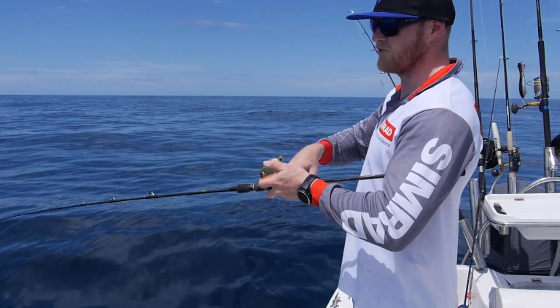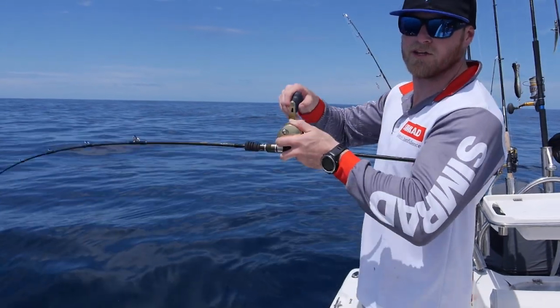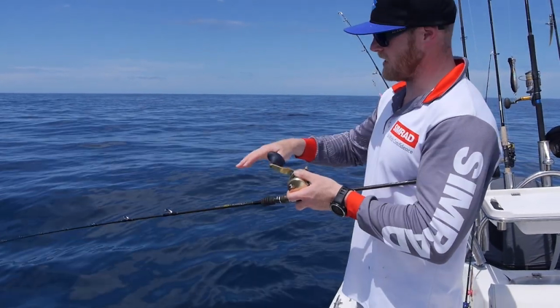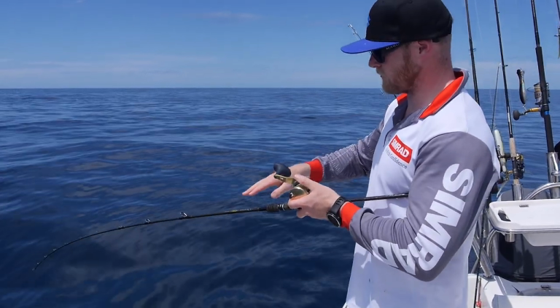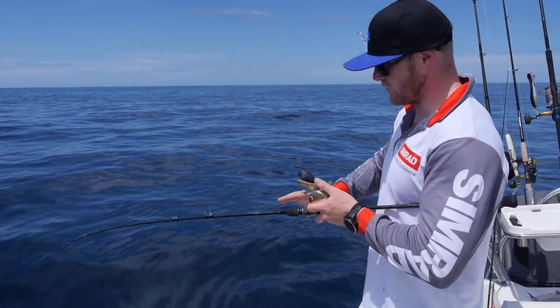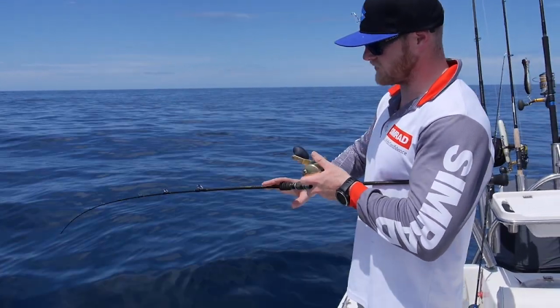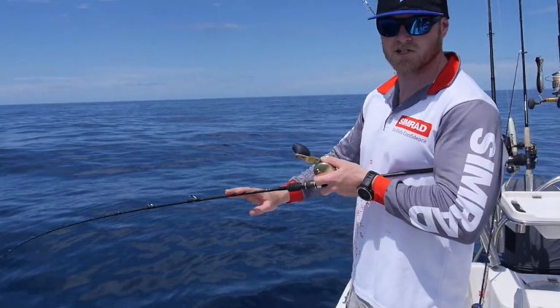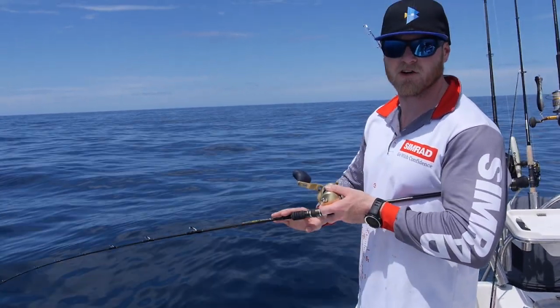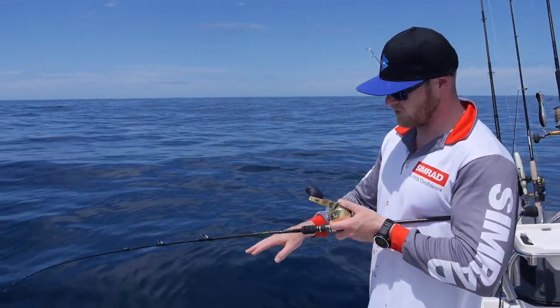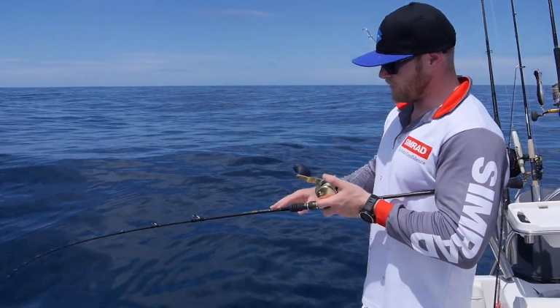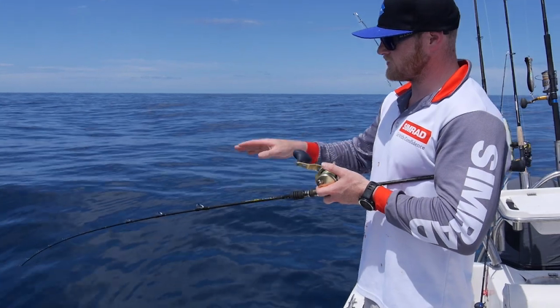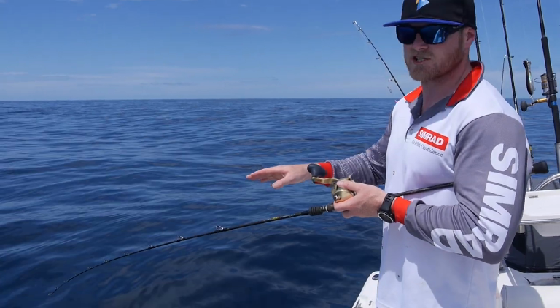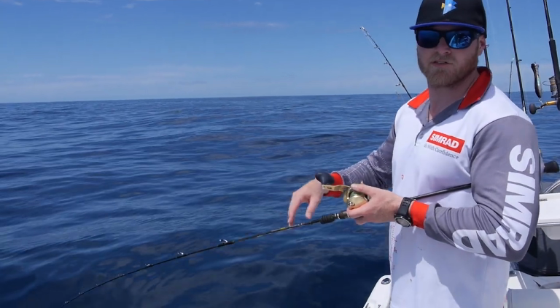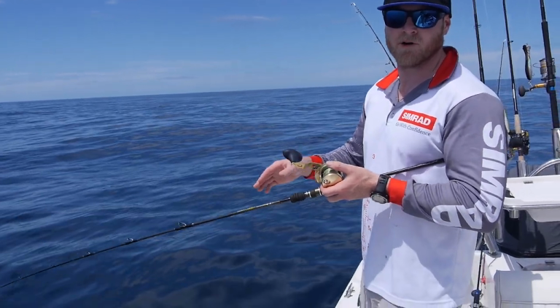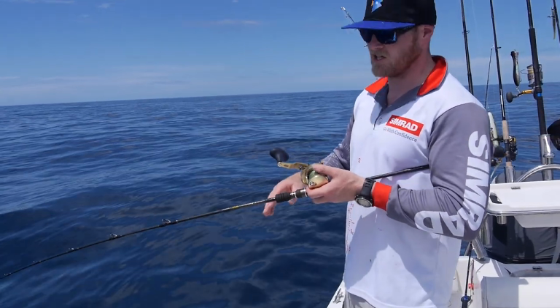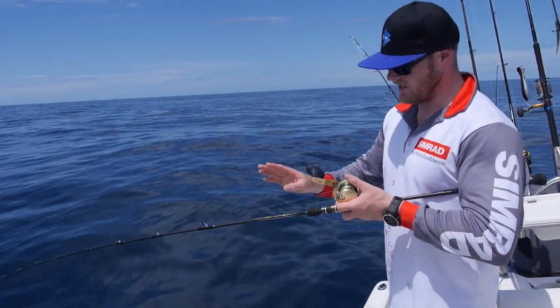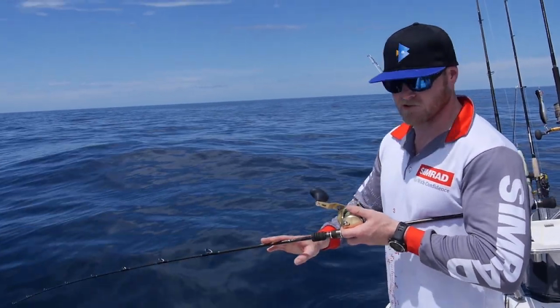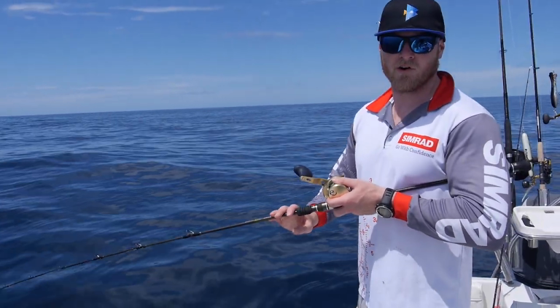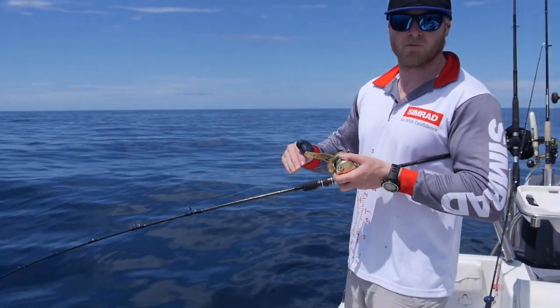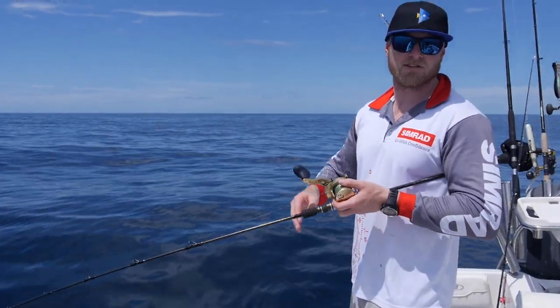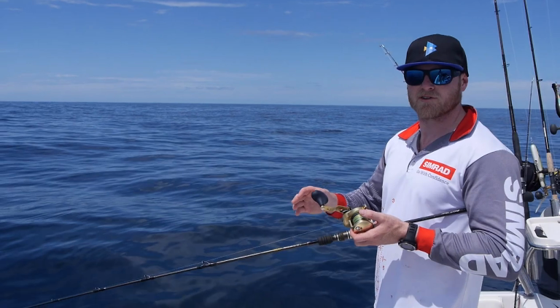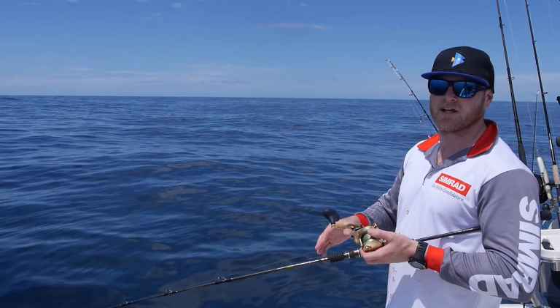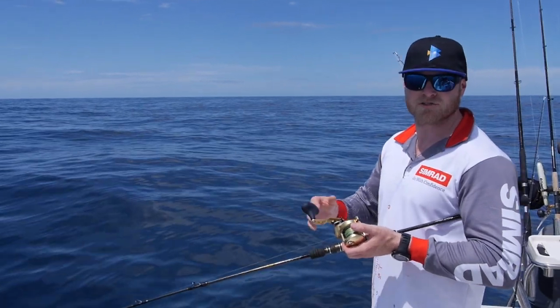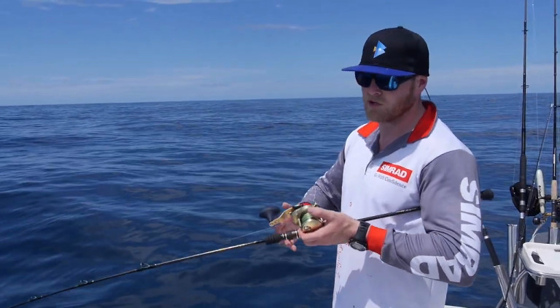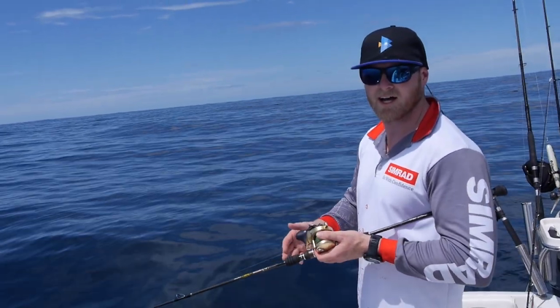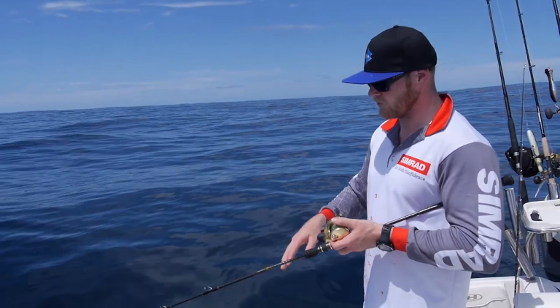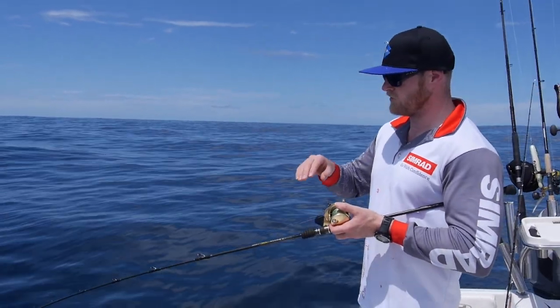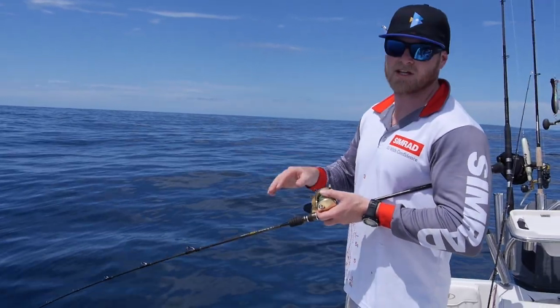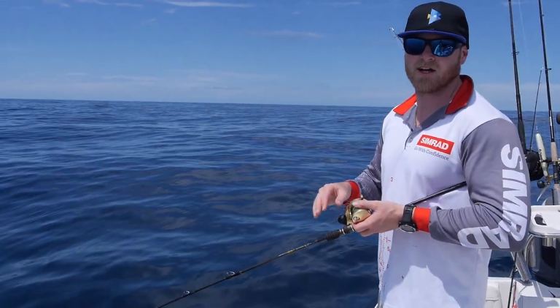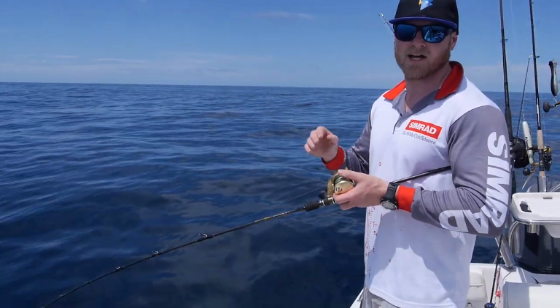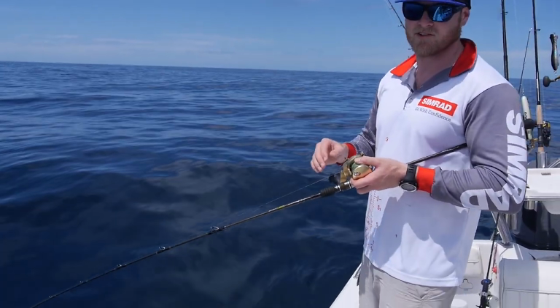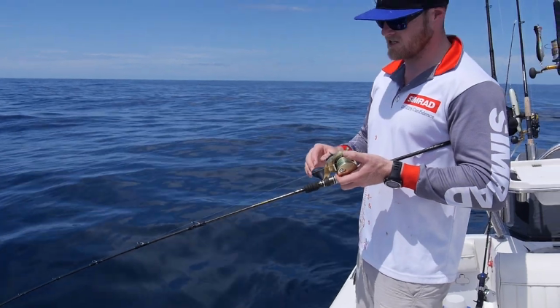So I'm really using the action of the rod. This is a specialized slow jigging rod. I'm really using the action of the rod to help me work that jig. These rods are designed to work jigs — not so much for fighting fish or pulling really hard, but more so to work that jig correctly and make sure it has the correct action.